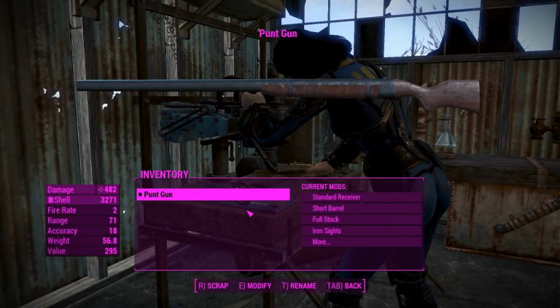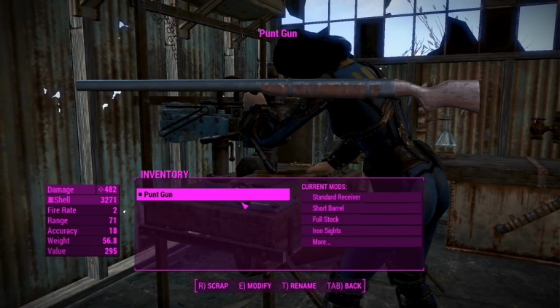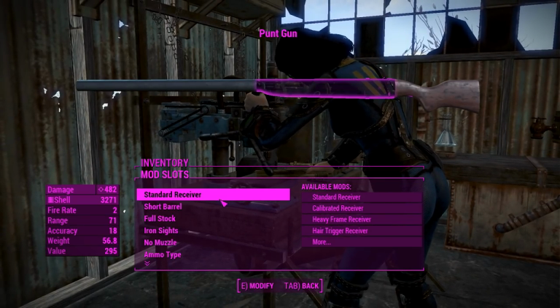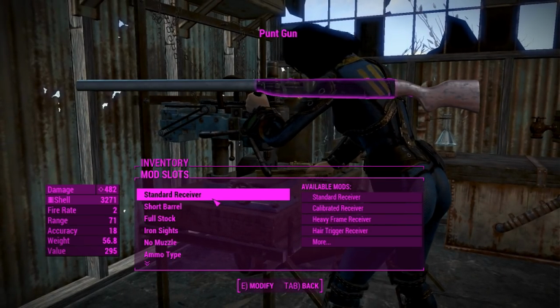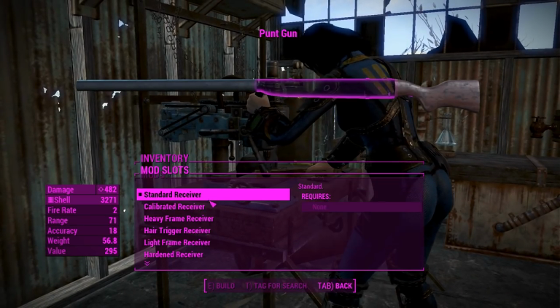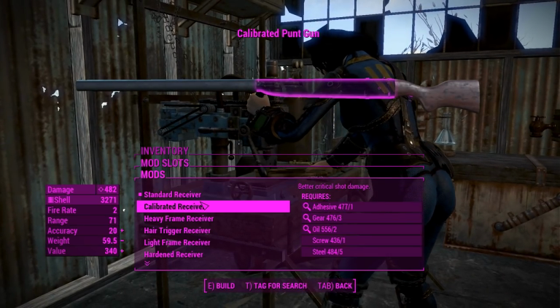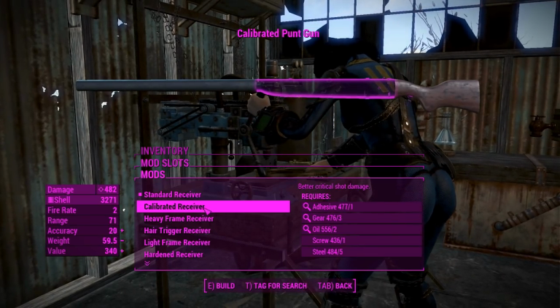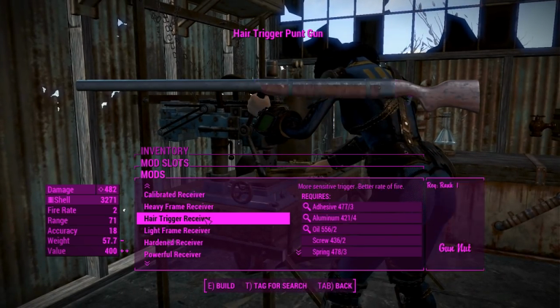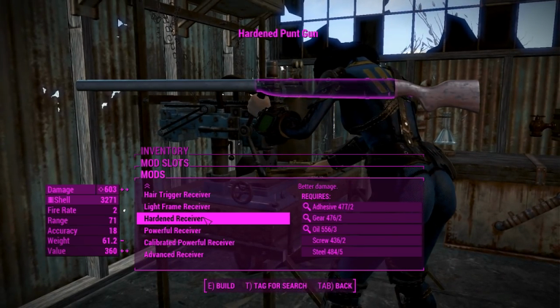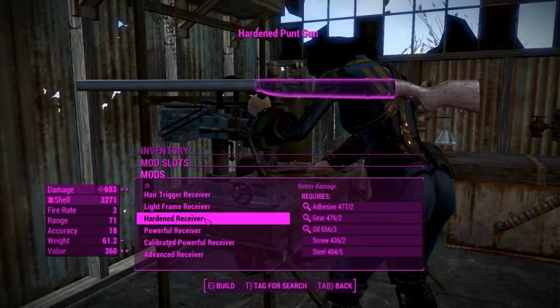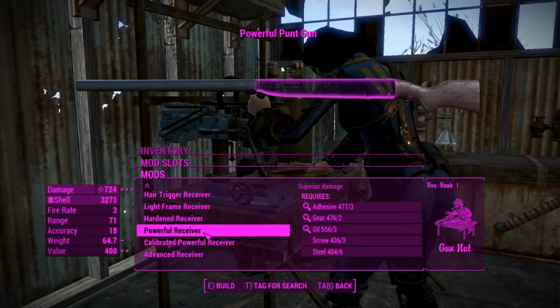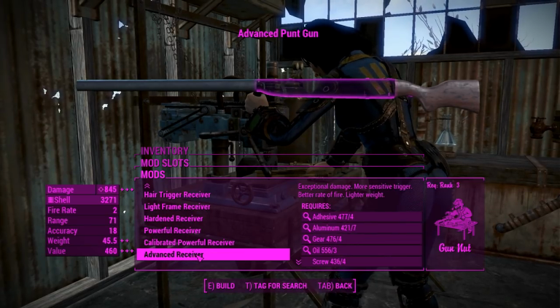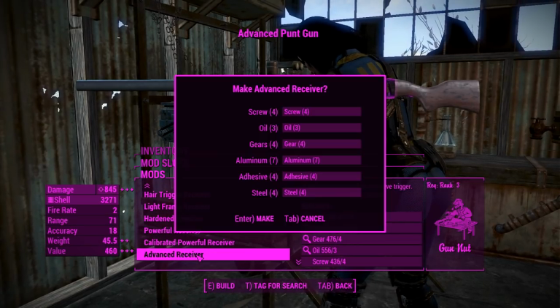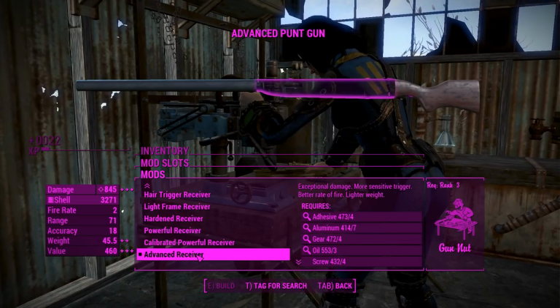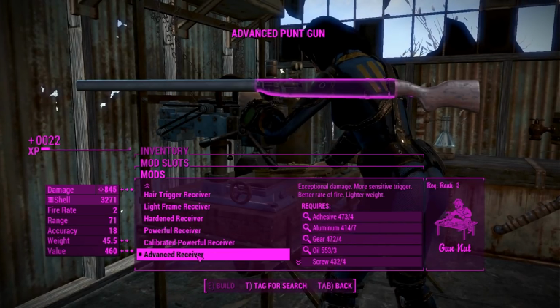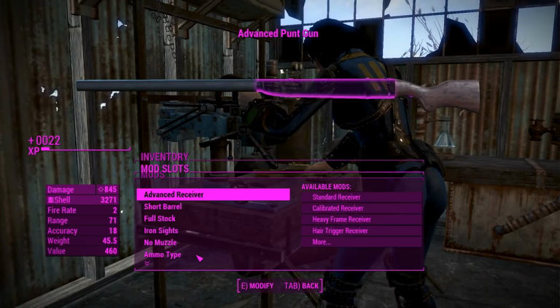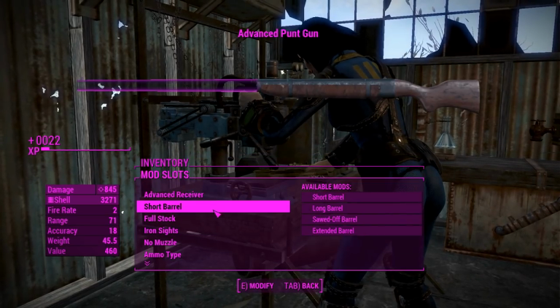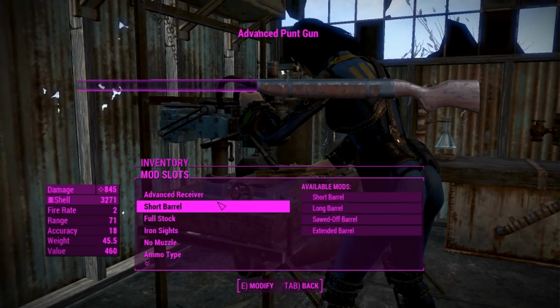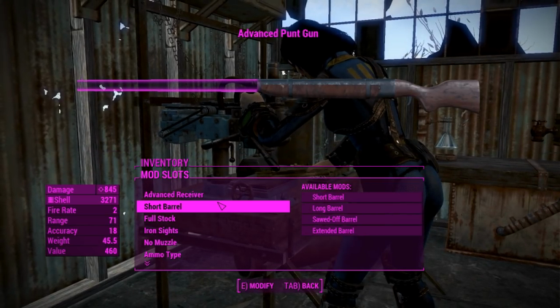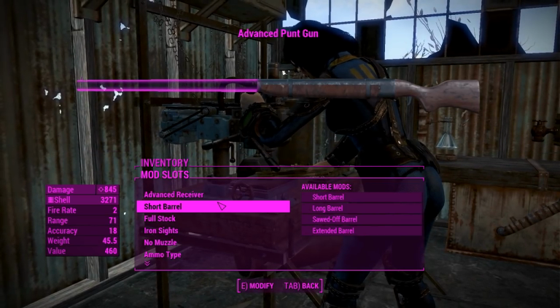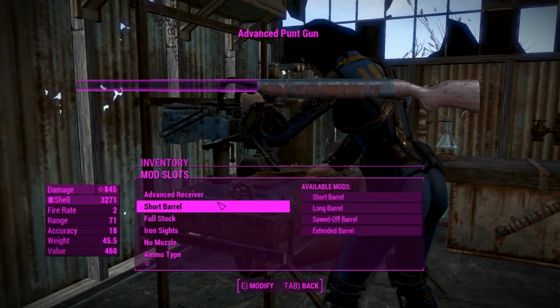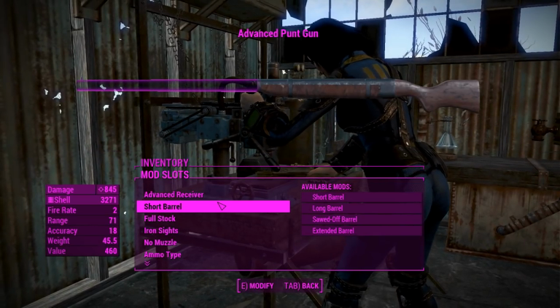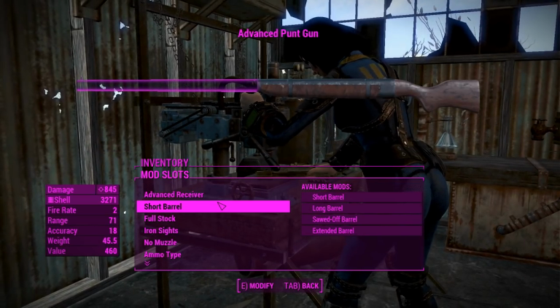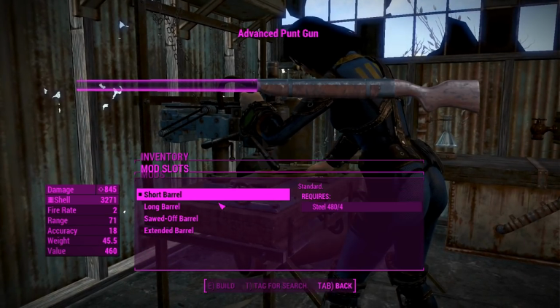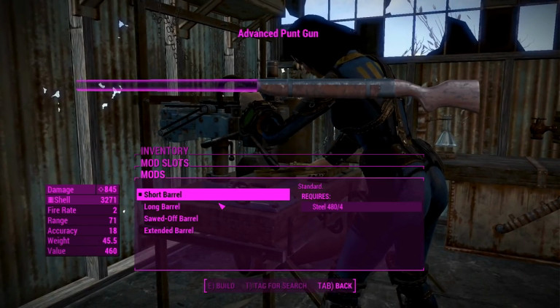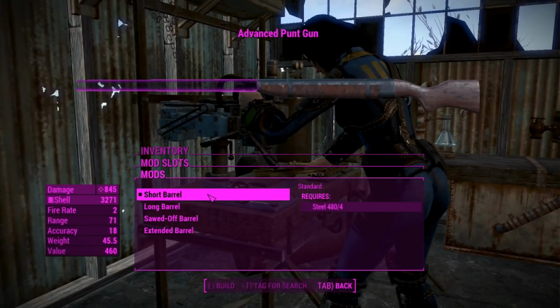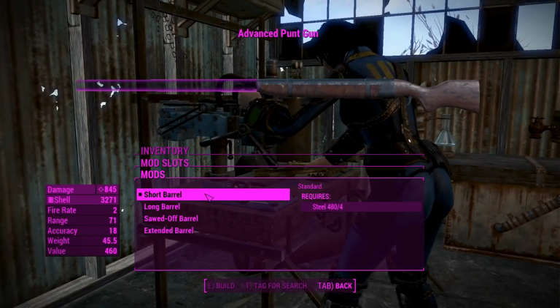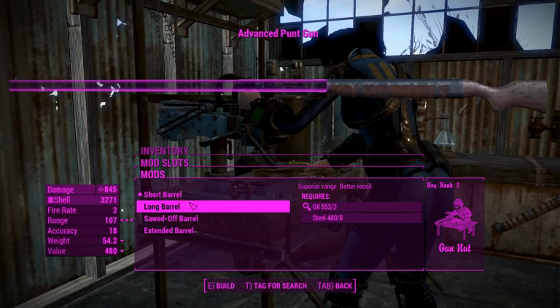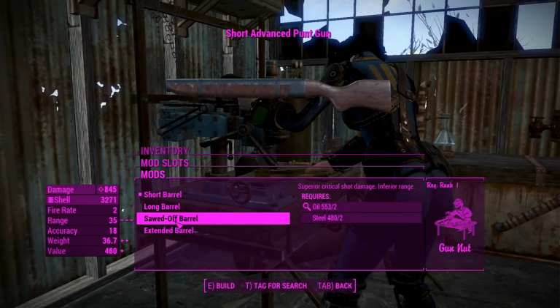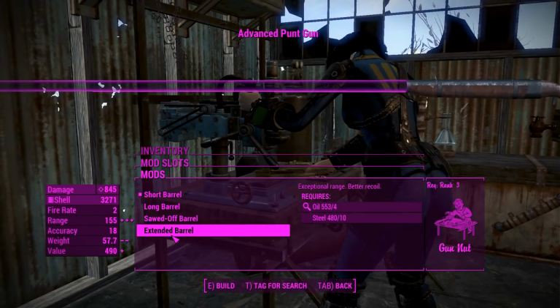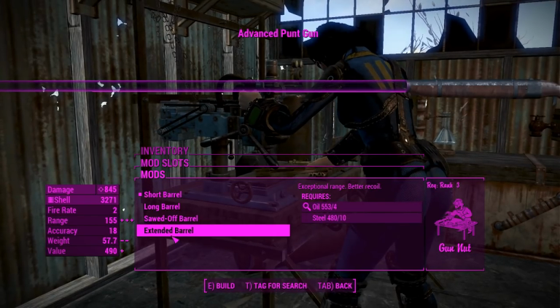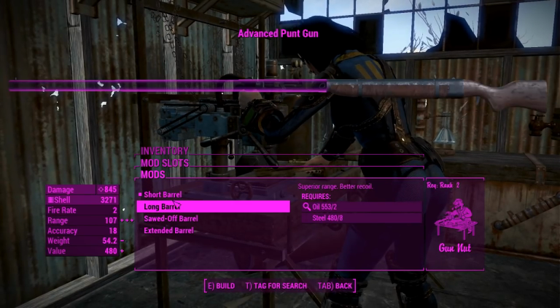Getting into the attachments, first of all you've got the receivers here, which basically mirrors what you get from the double barrel shotgun. Same with the barrels here.